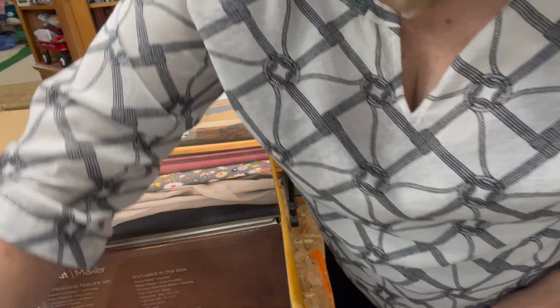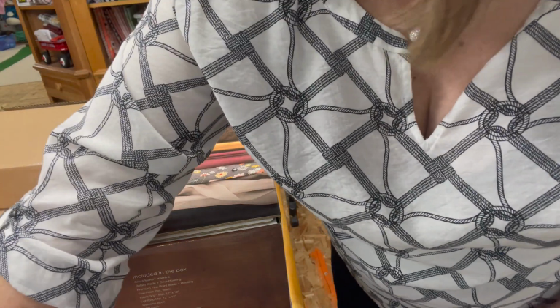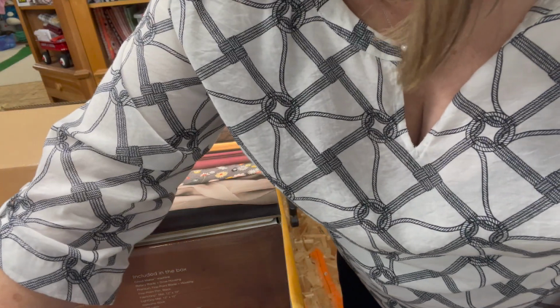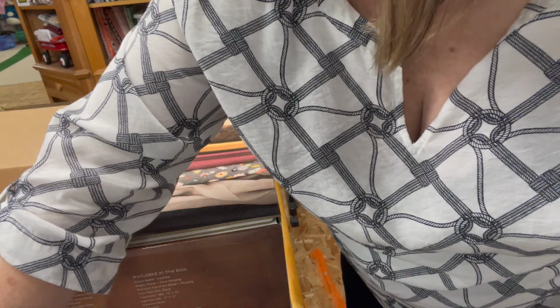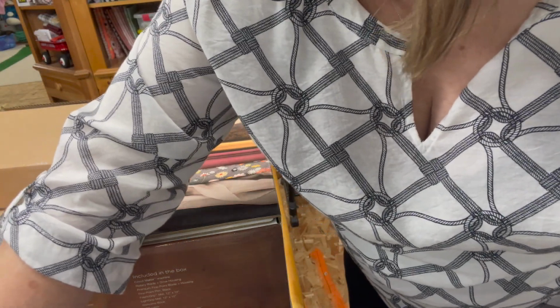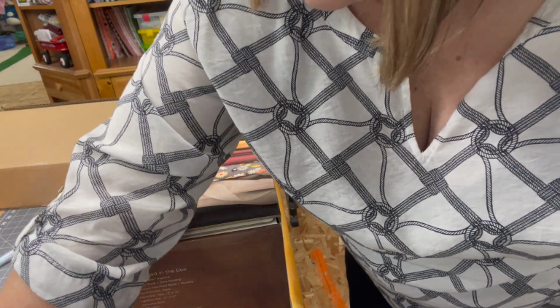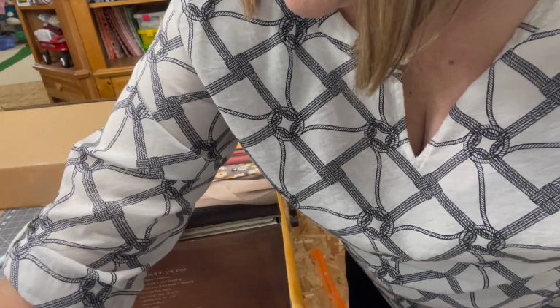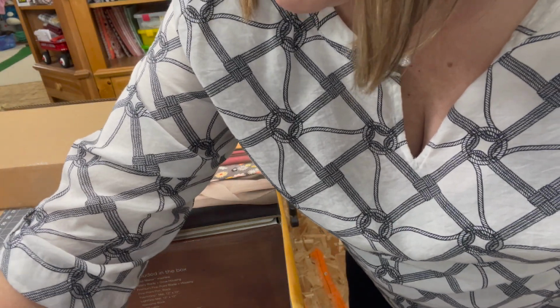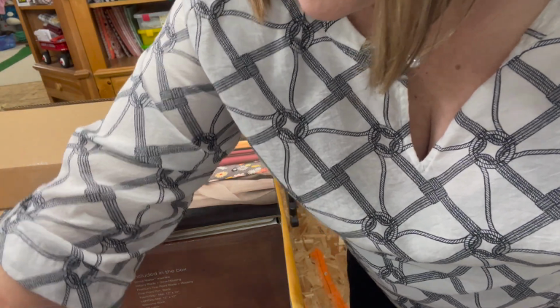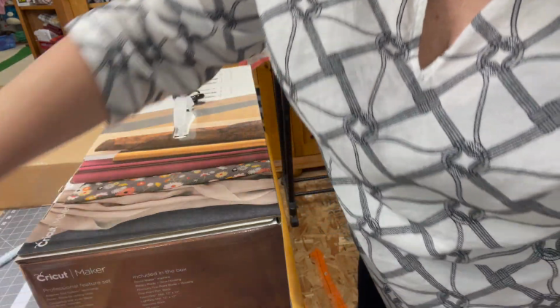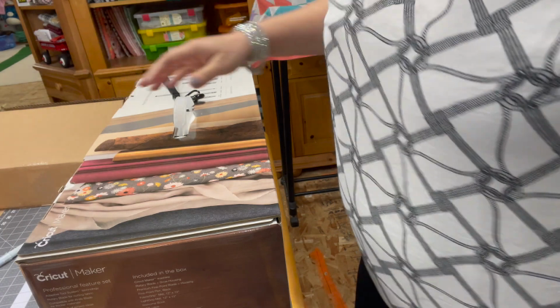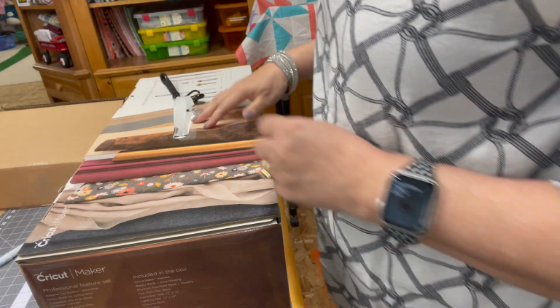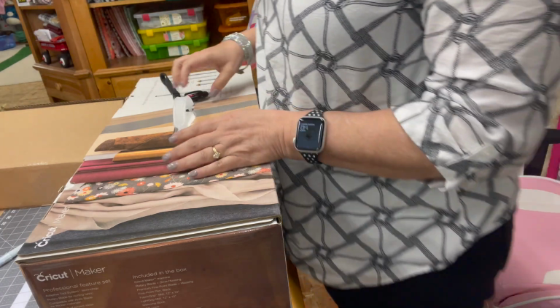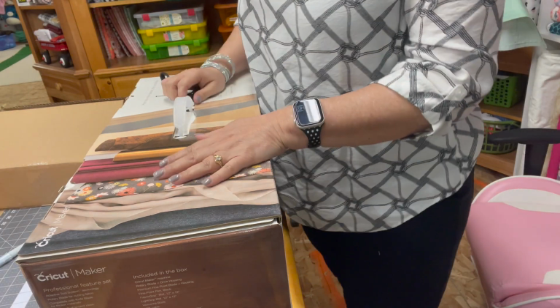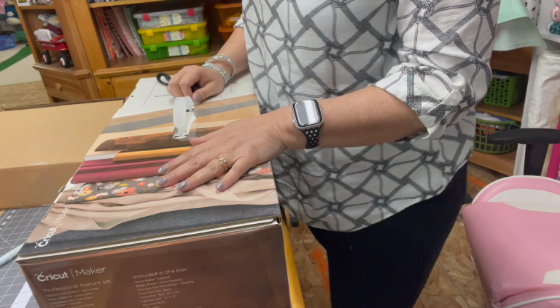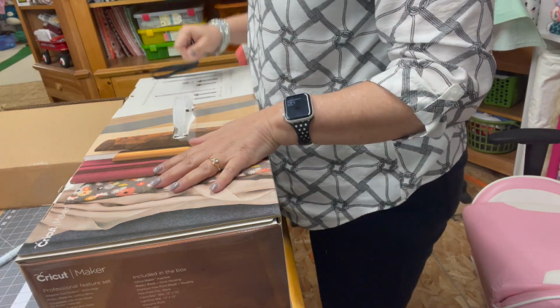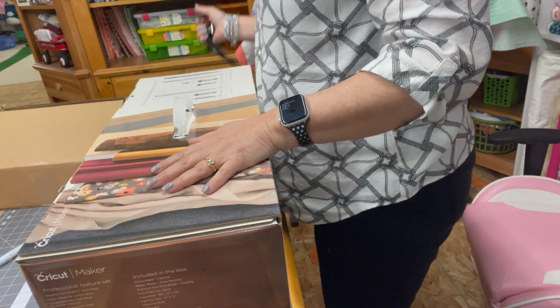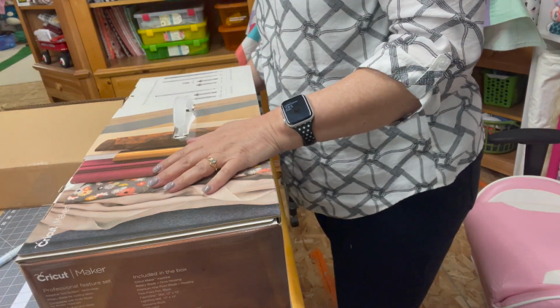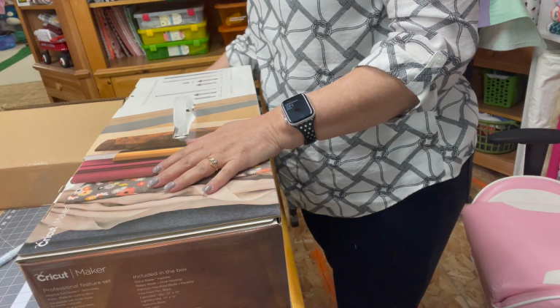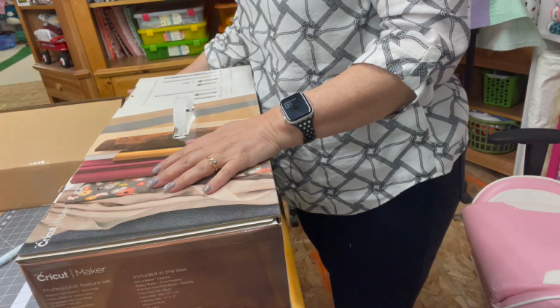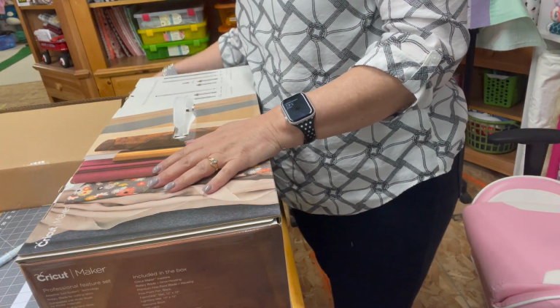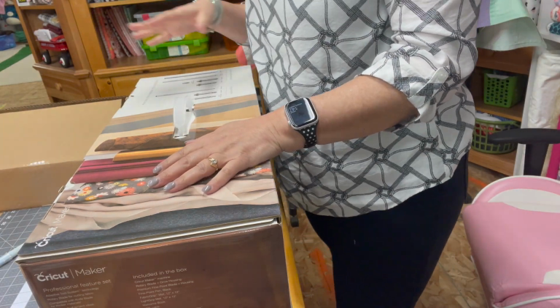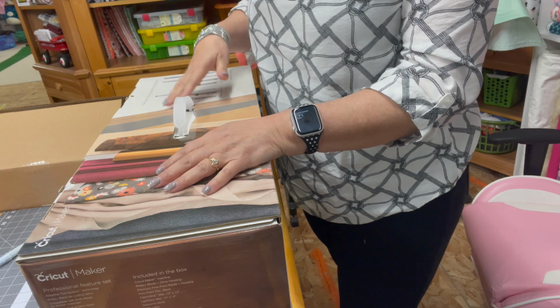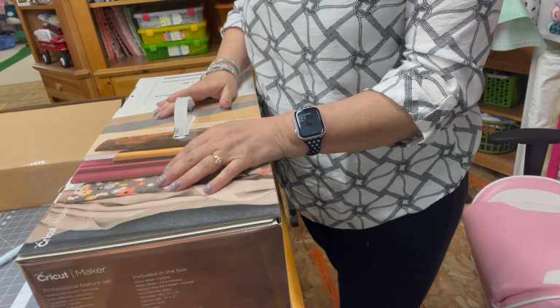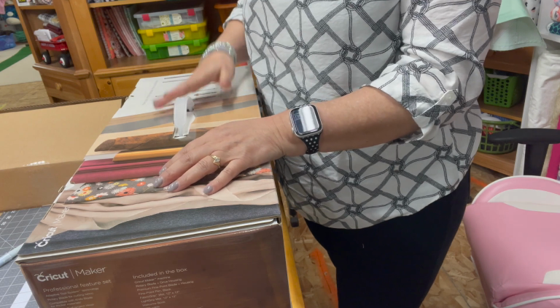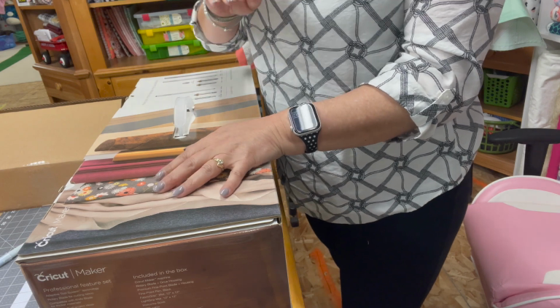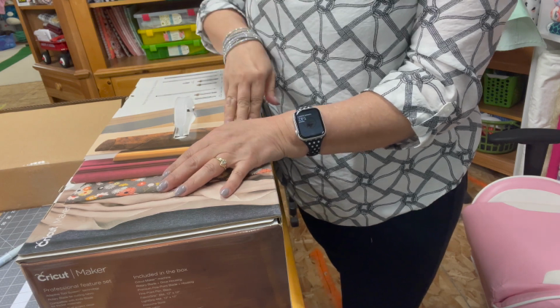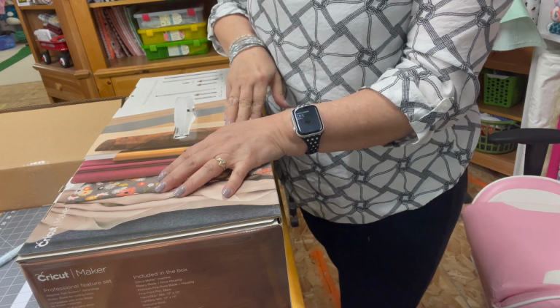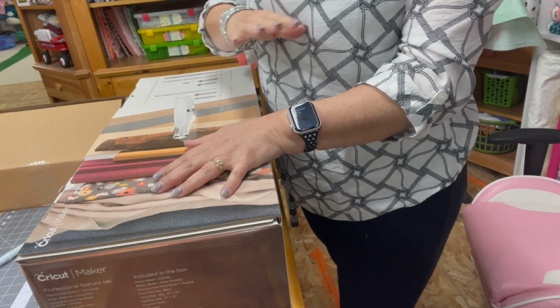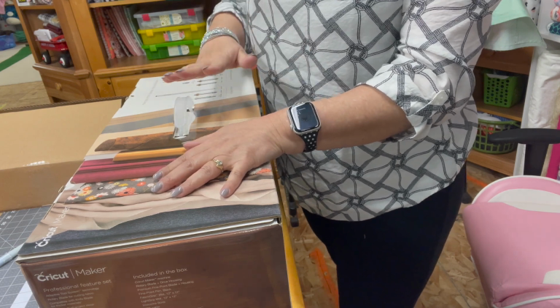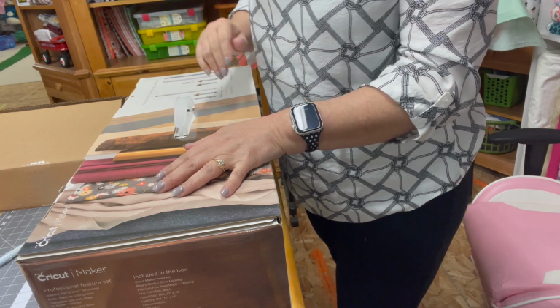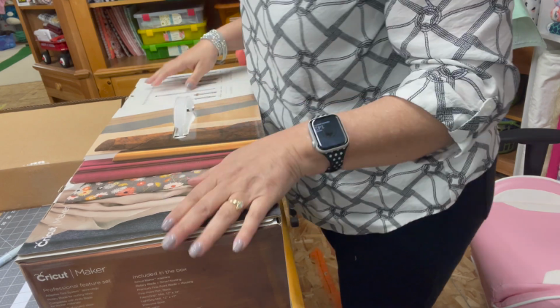You can cut fabric on a Cricut Explore Air 2, but you need to back it with a heat-and-bond before you cut. With the Cricut Maker you don't need to do that.